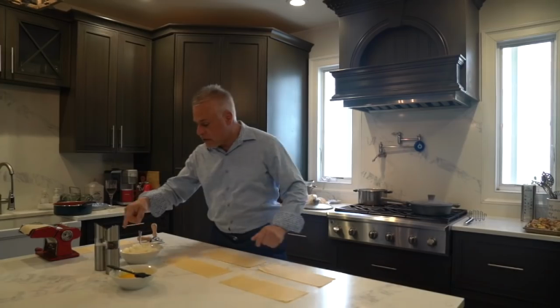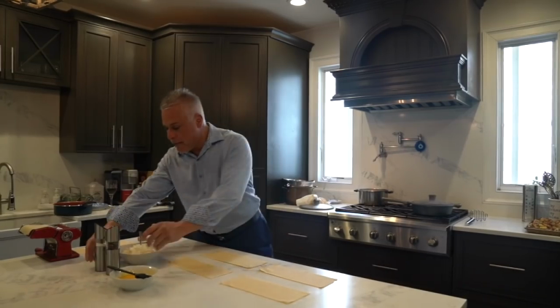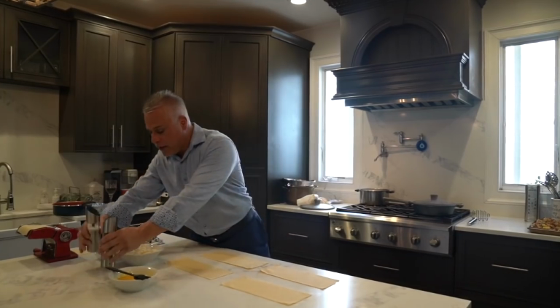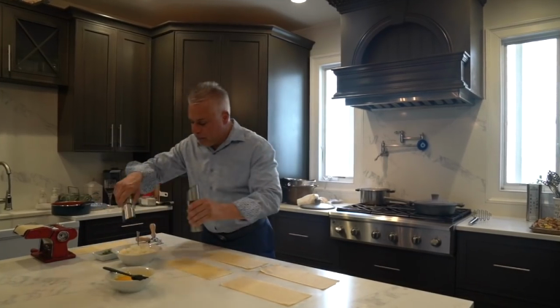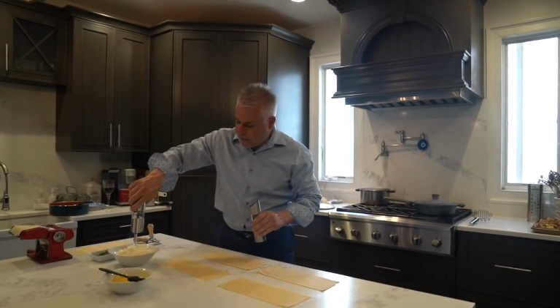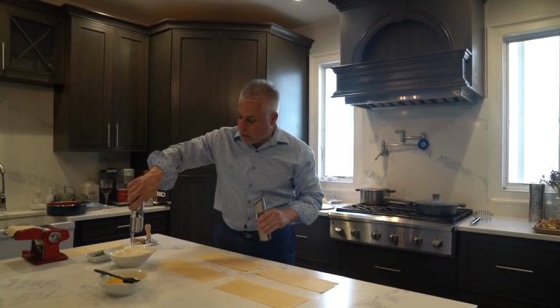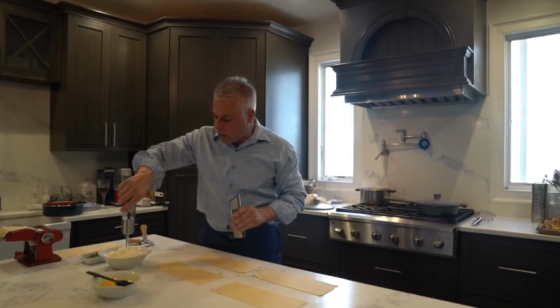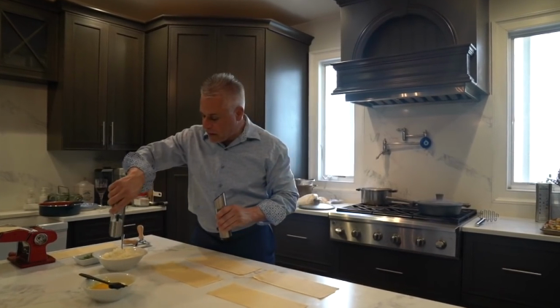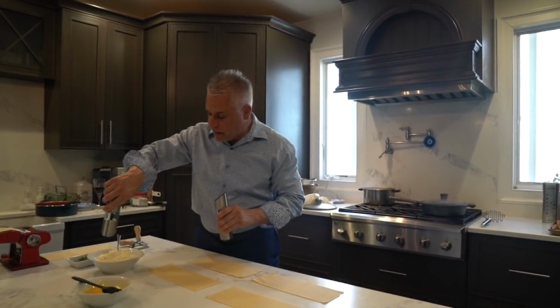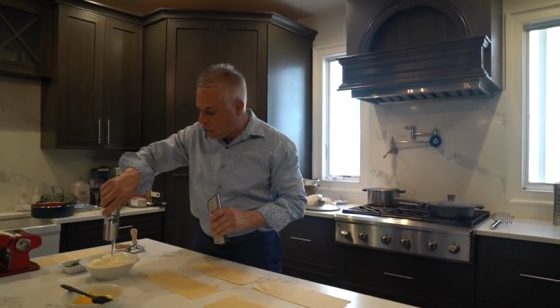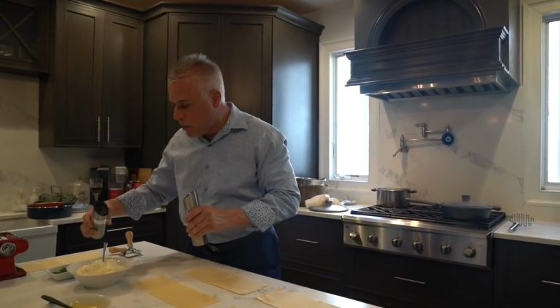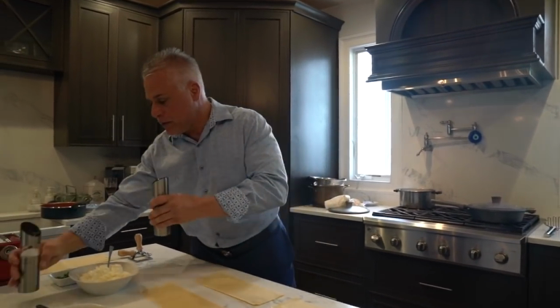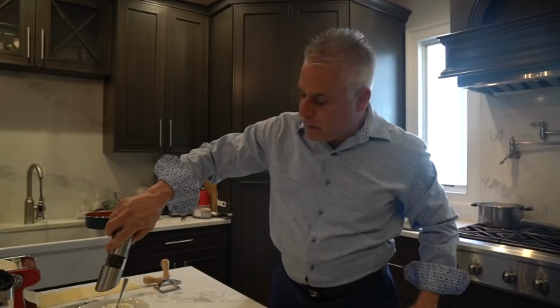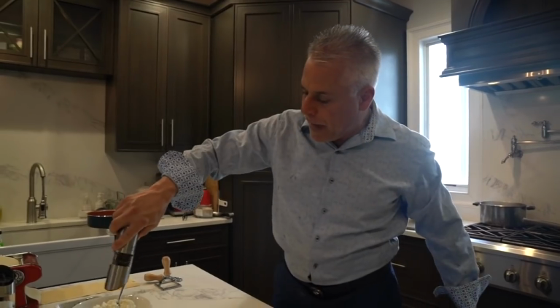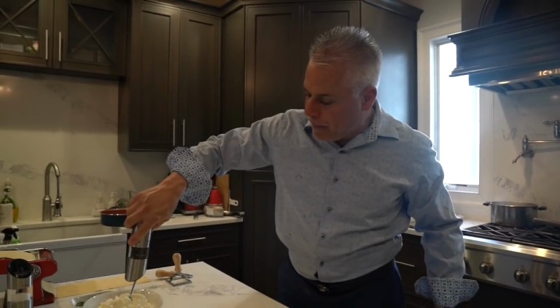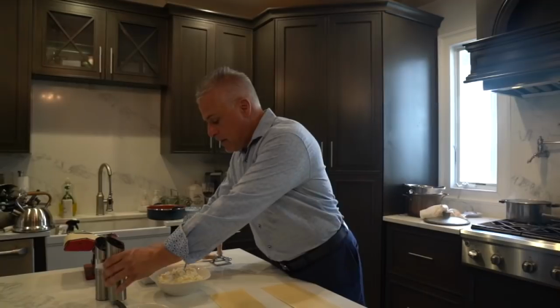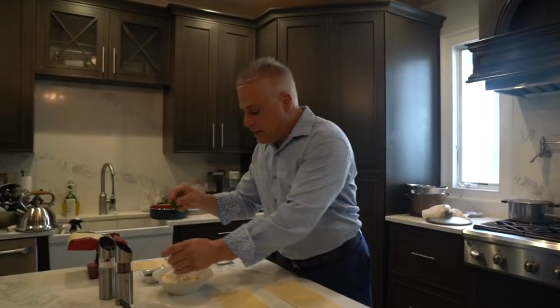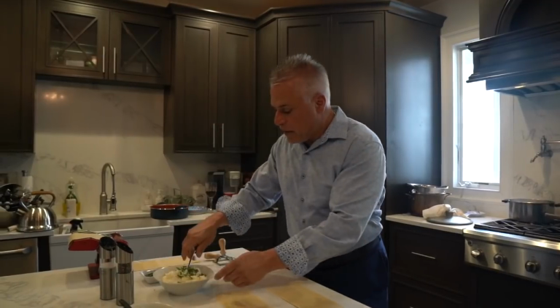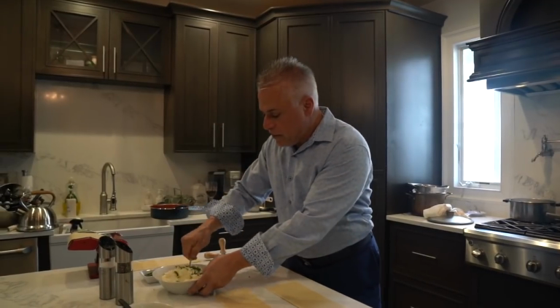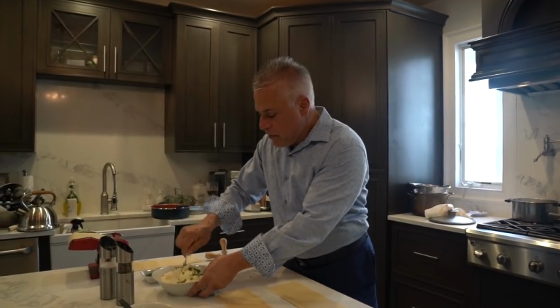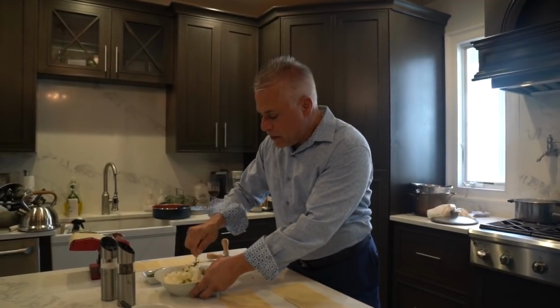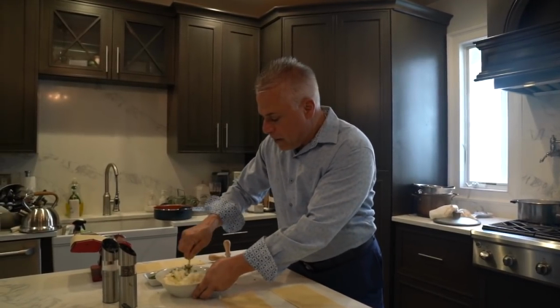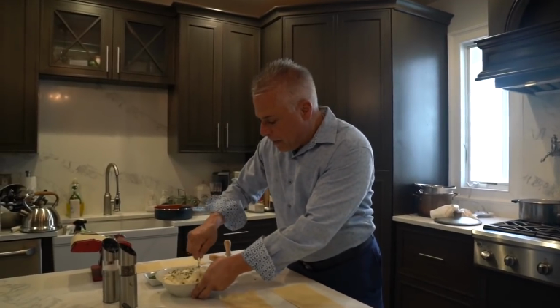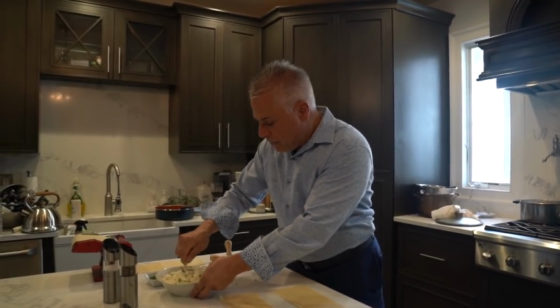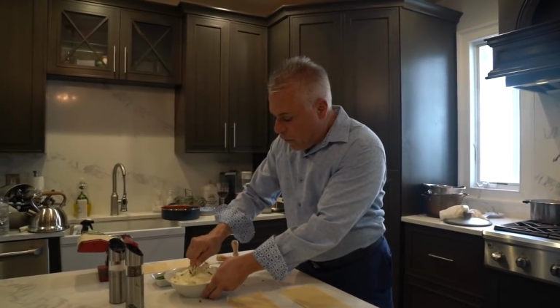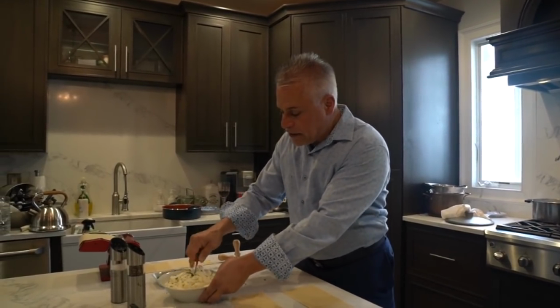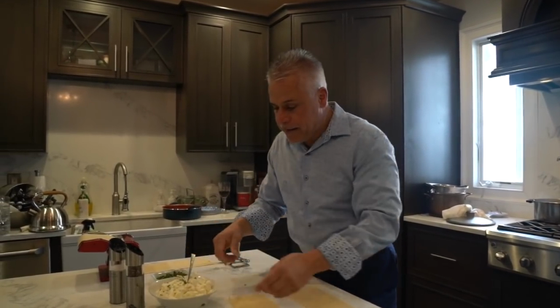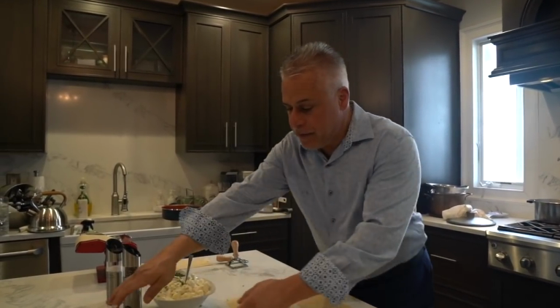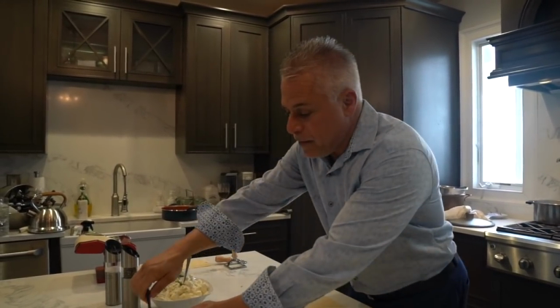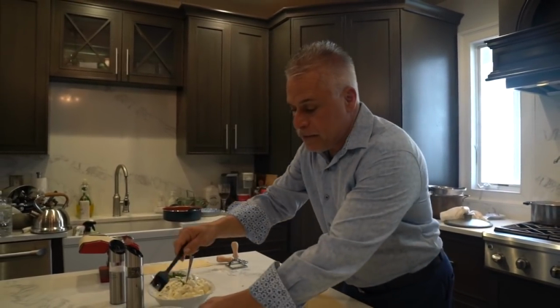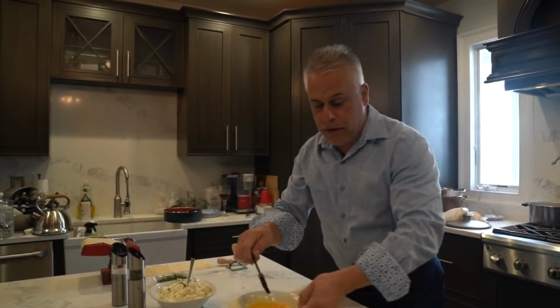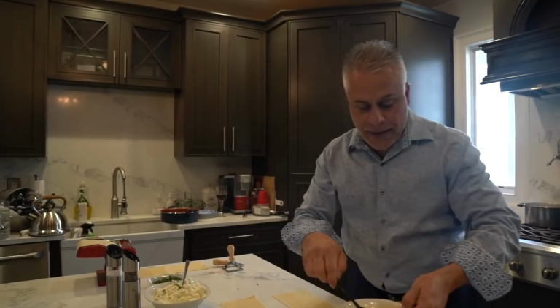I've got my ricotta. Definitely always salt — seasoned a little, don't be too much. A little black pepper, a nice little parsley. Mix this up. Before we get started, a couple of eggs.